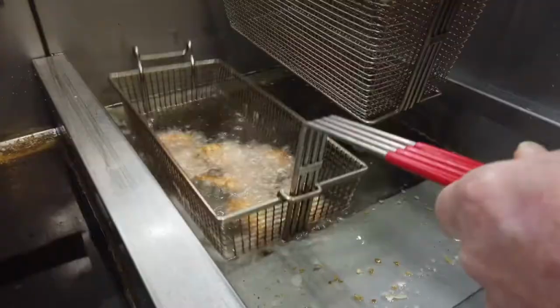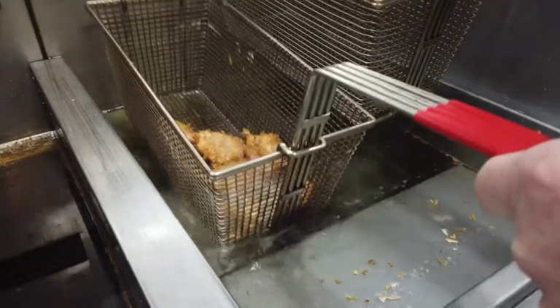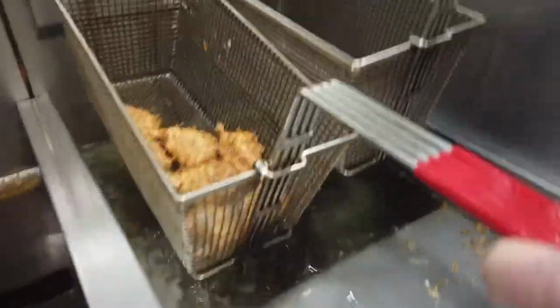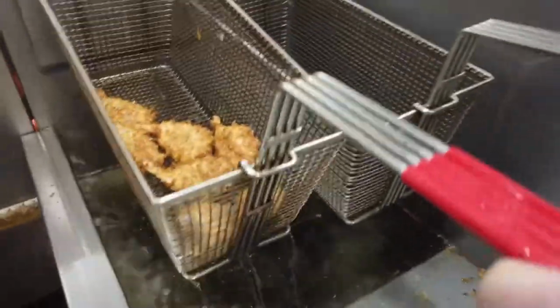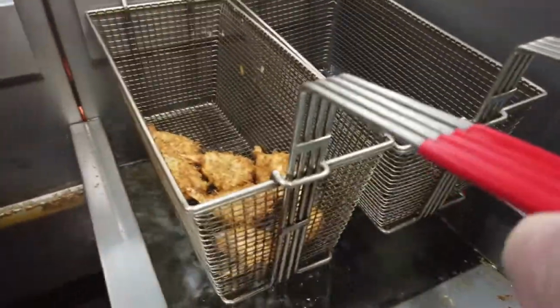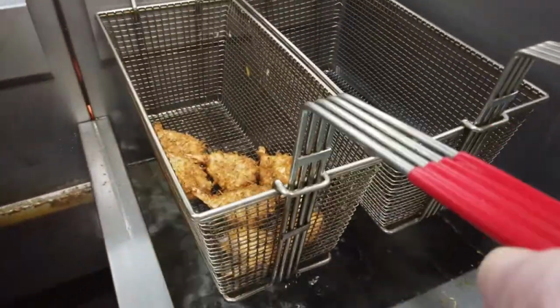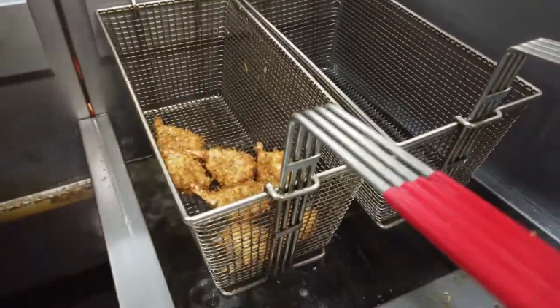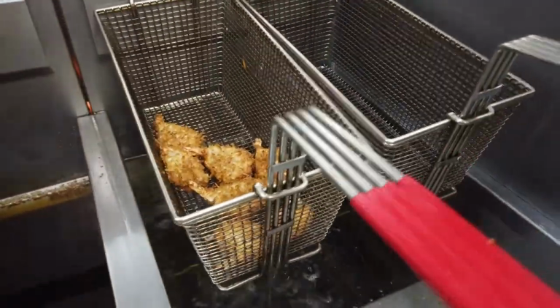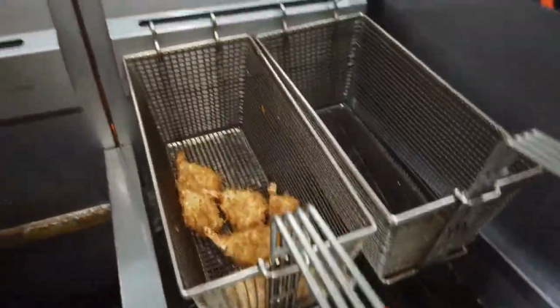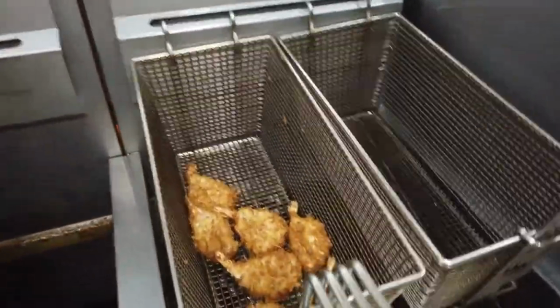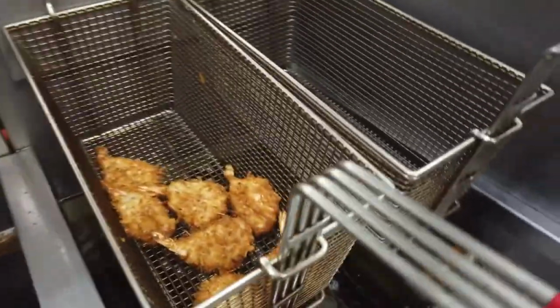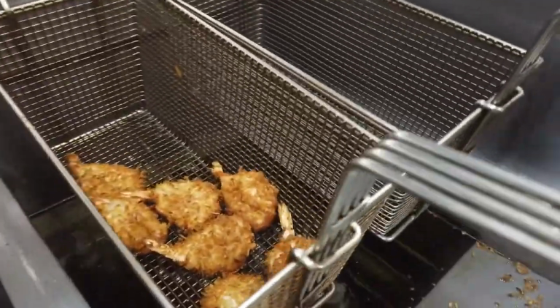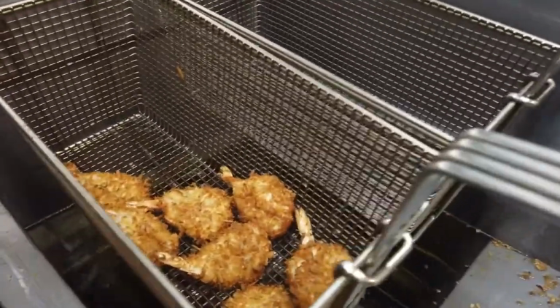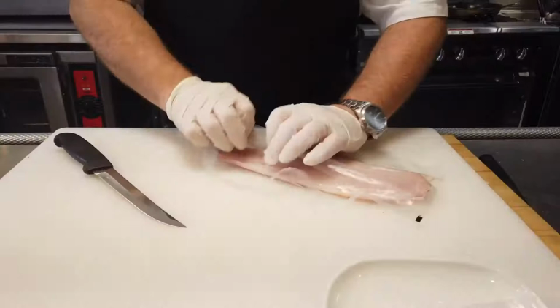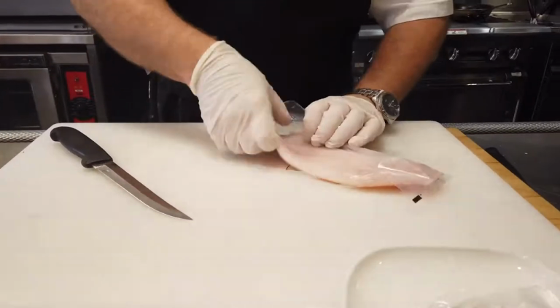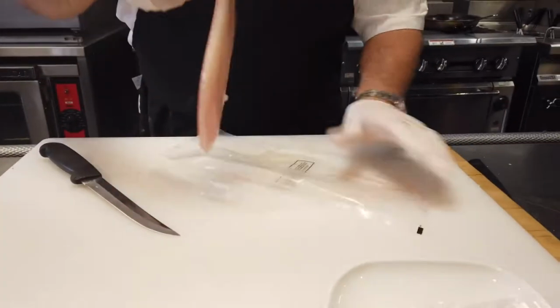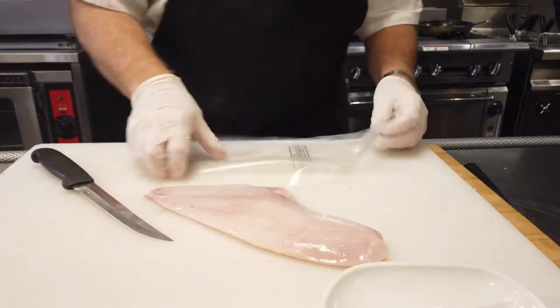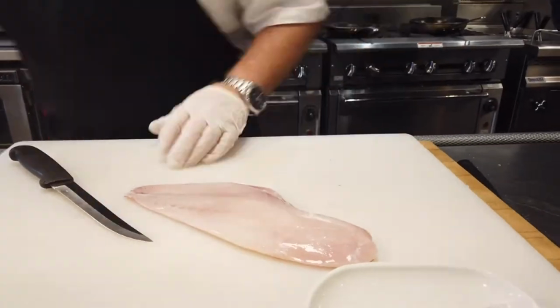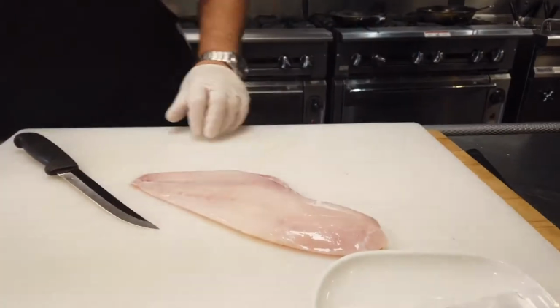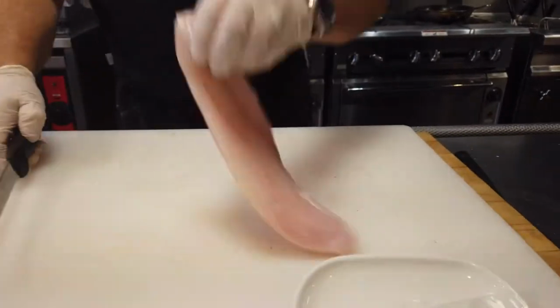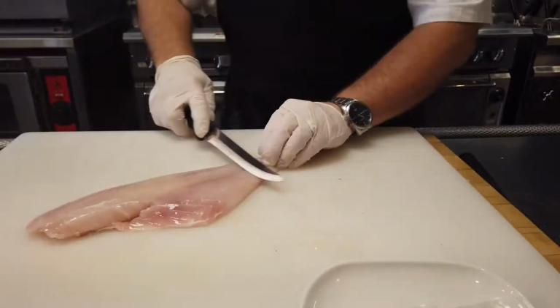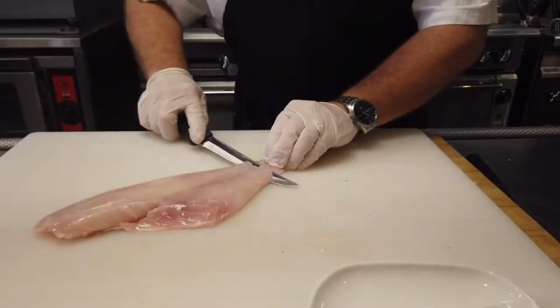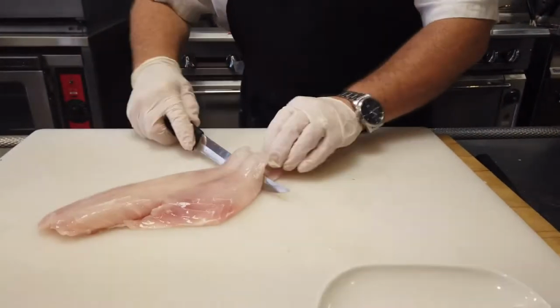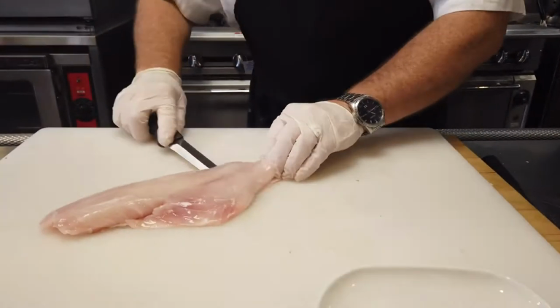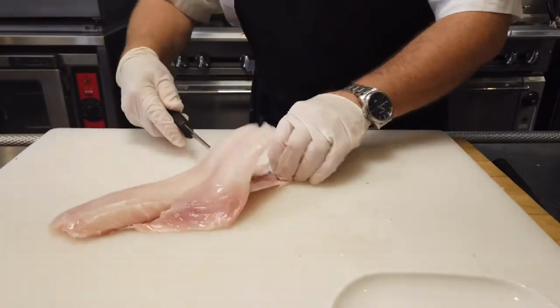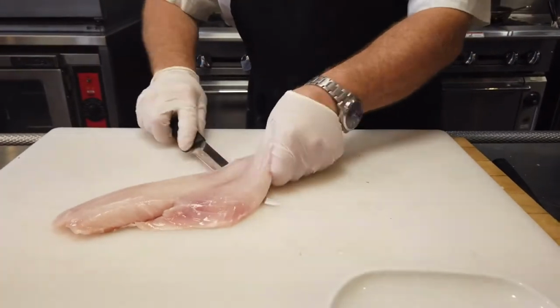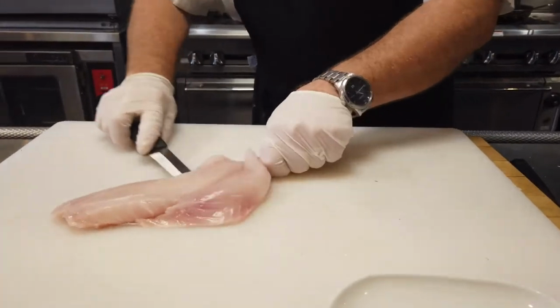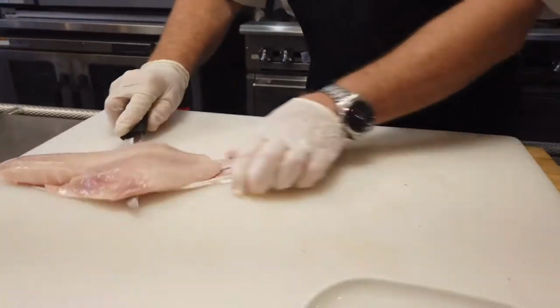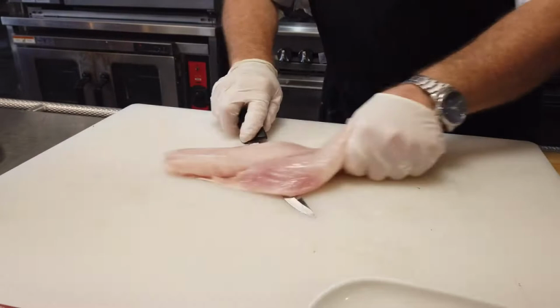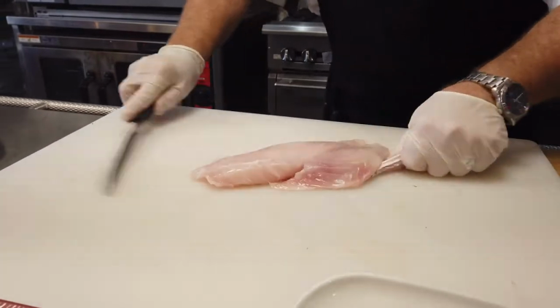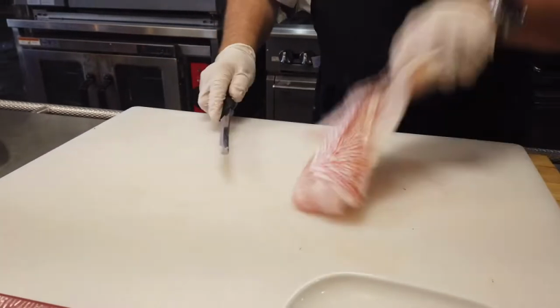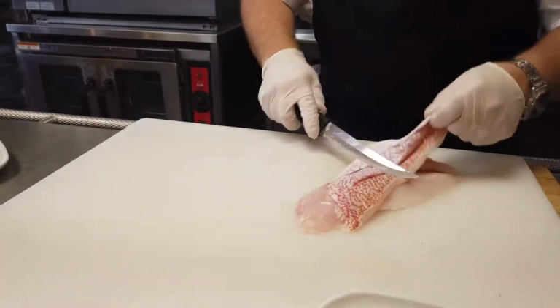Breaded tilapia bites are farm-raised with a mild flavor, an excellent source of protein, low in fat. A mild cracker breading cooks up golden brown.